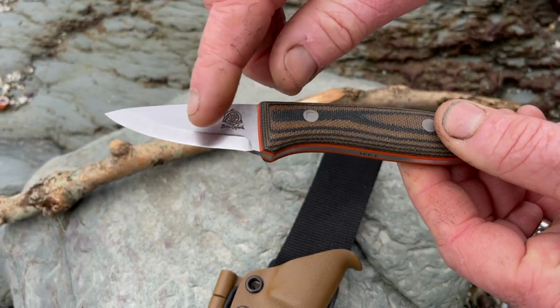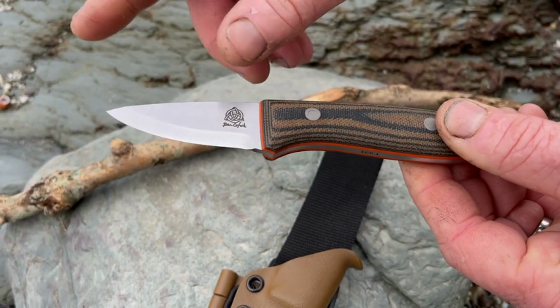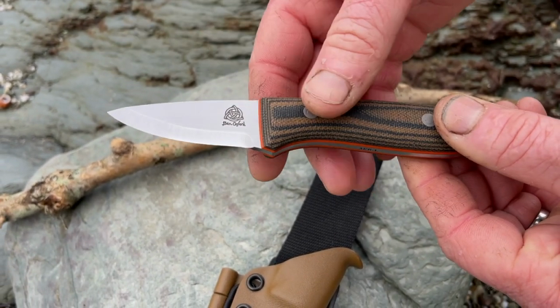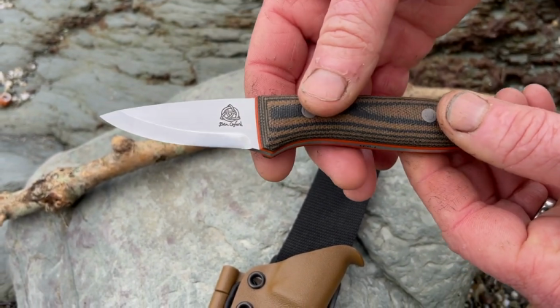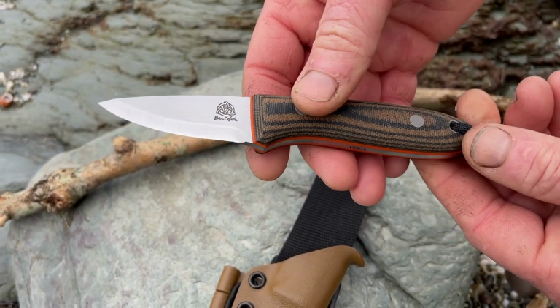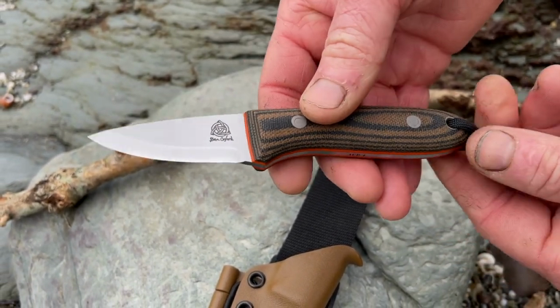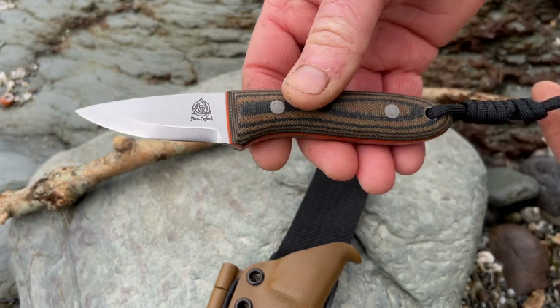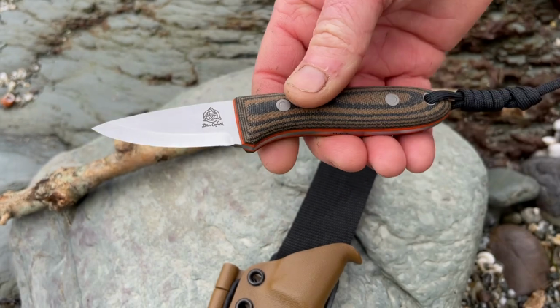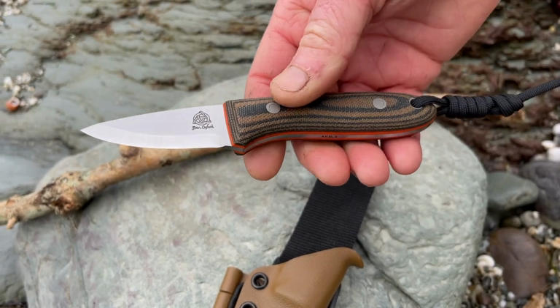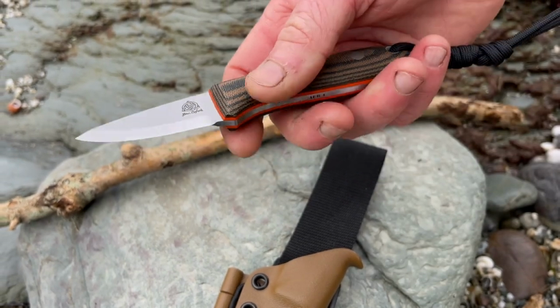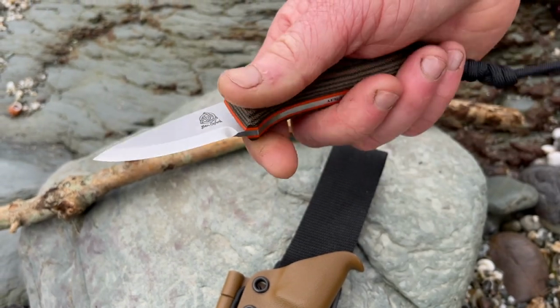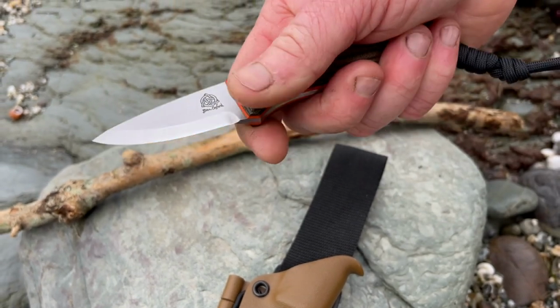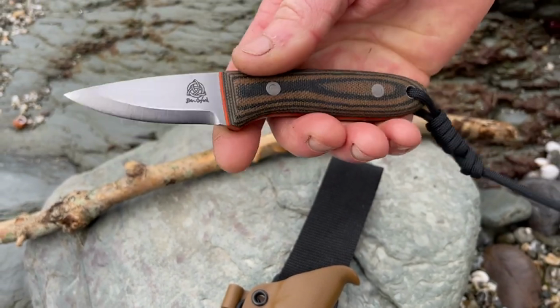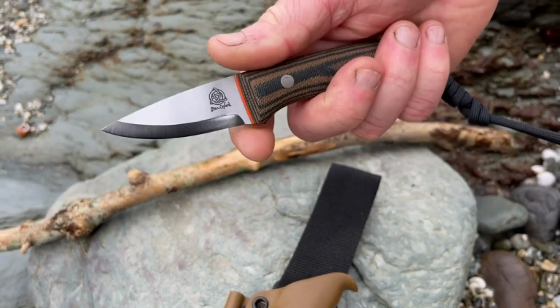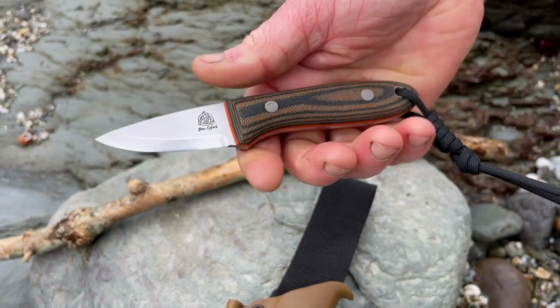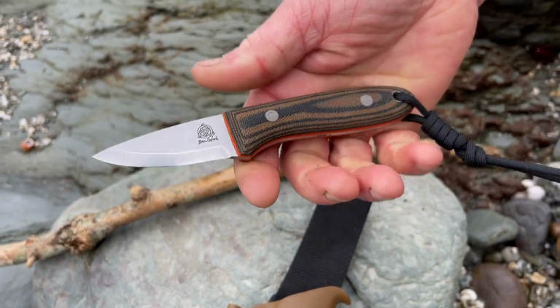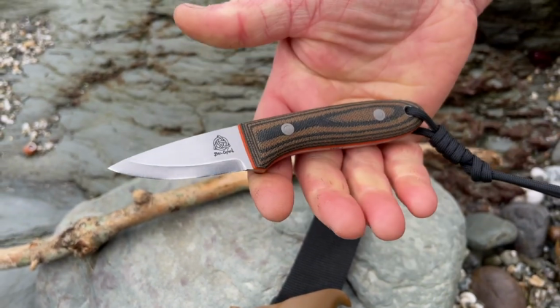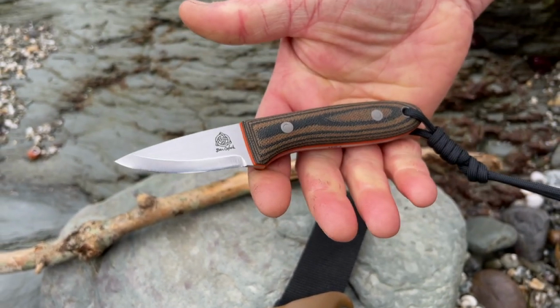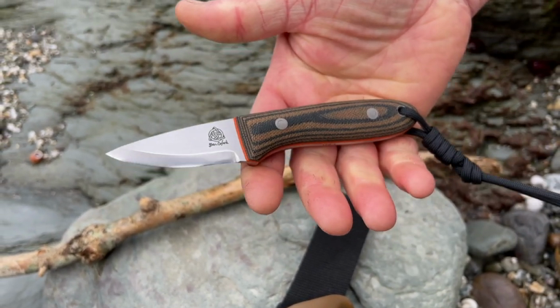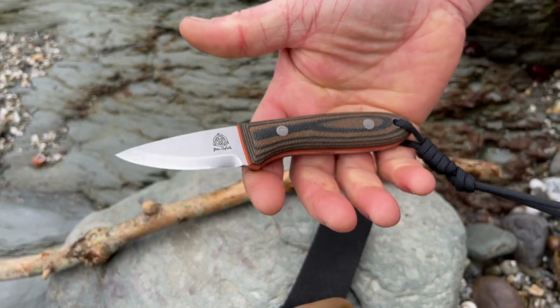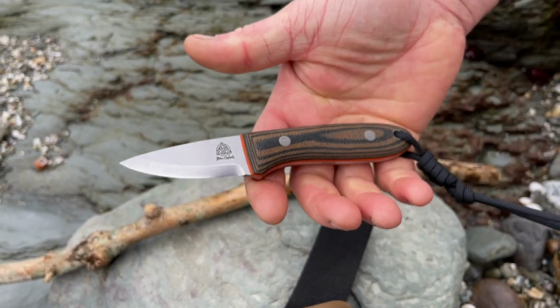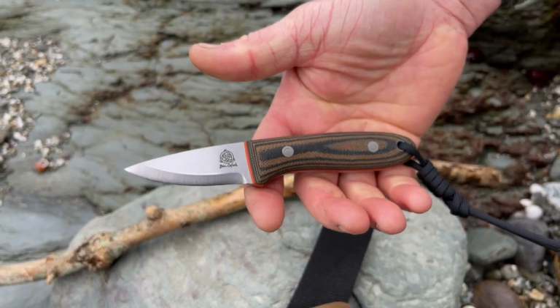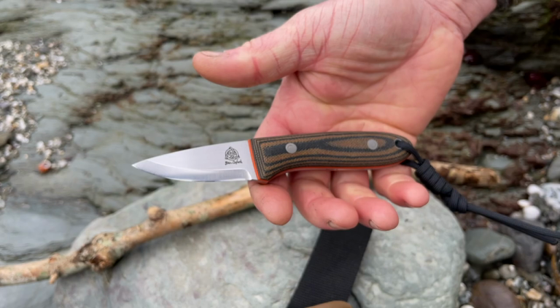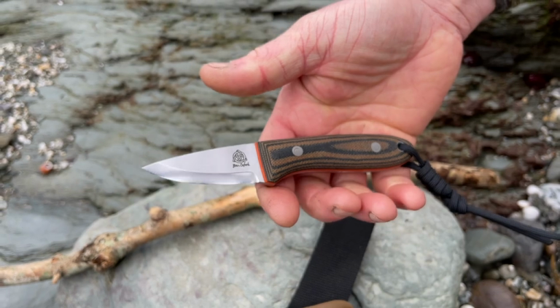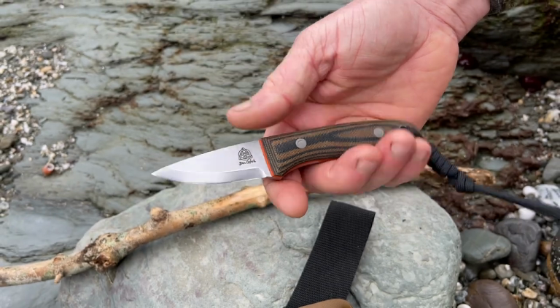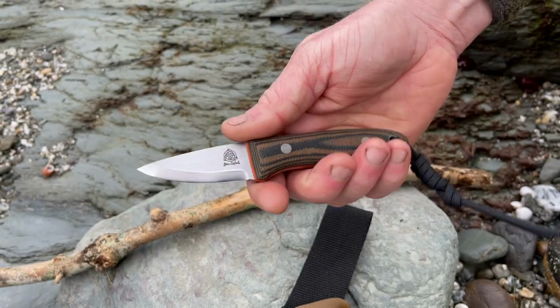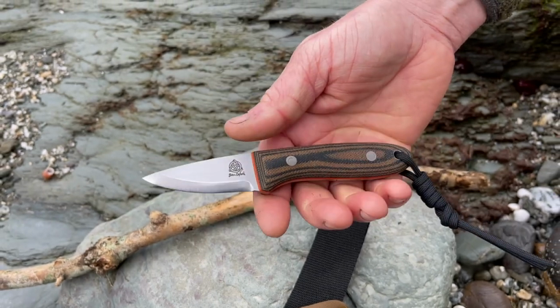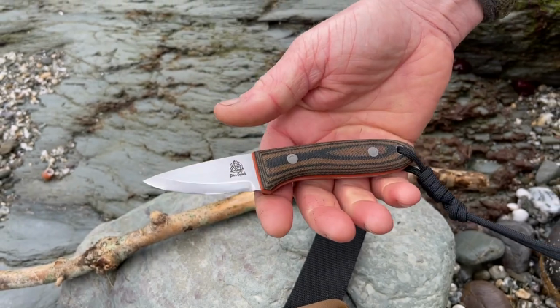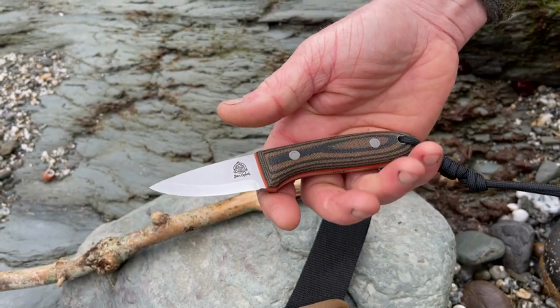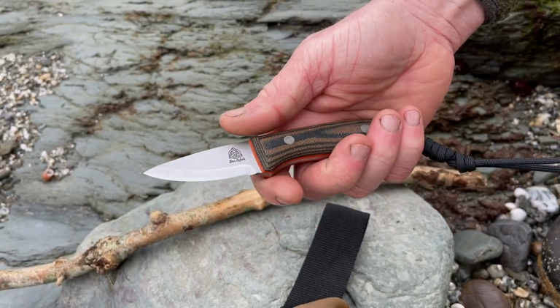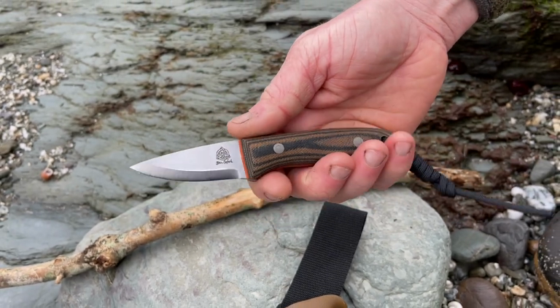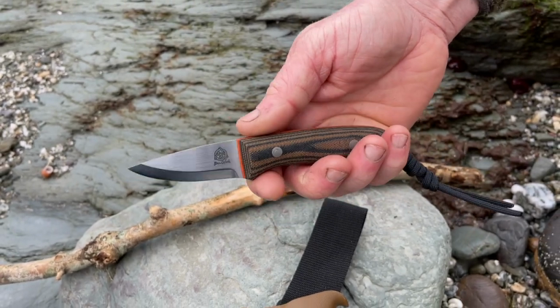We've got a nice Scandi grind. The nice thing about the Pixie is it's a very small, compact little knife but it still packs a punch, so it's perfect for all your camp chores.